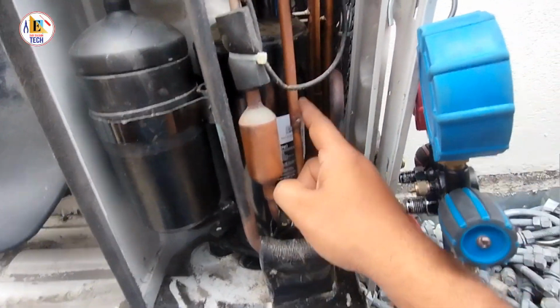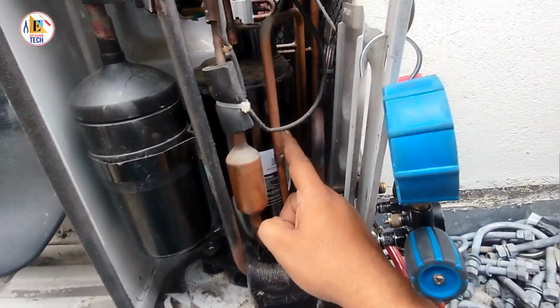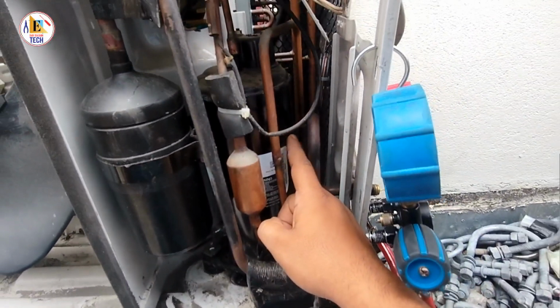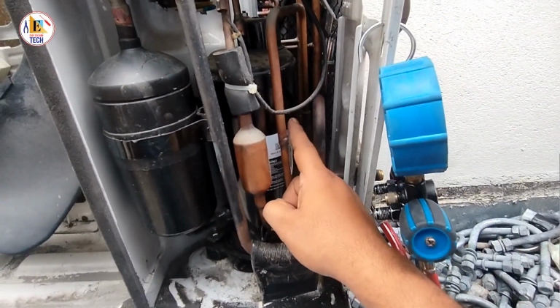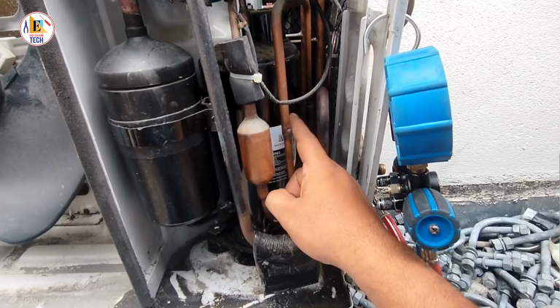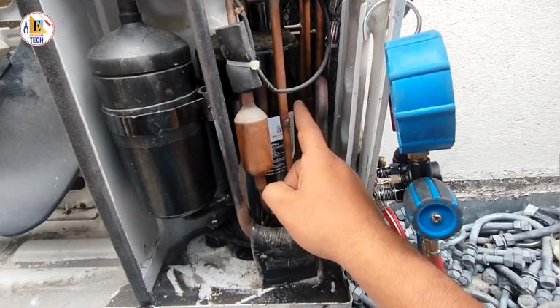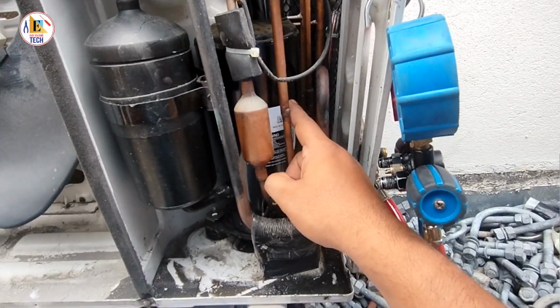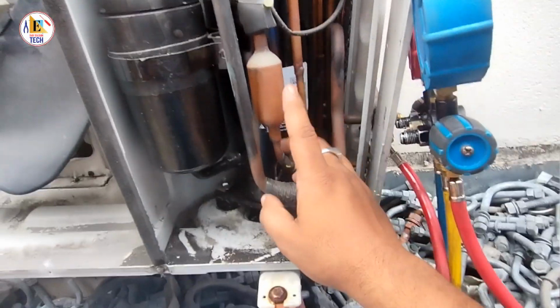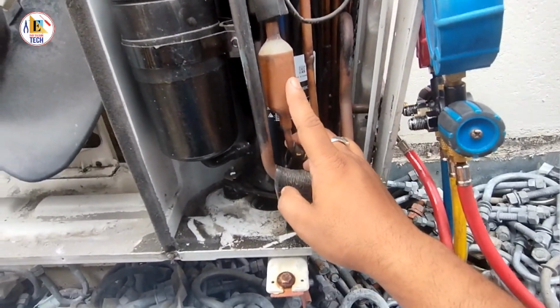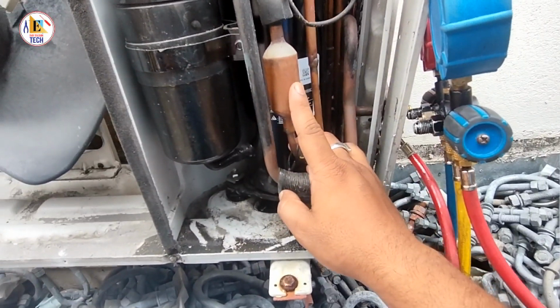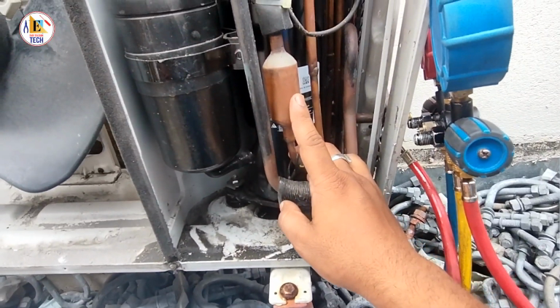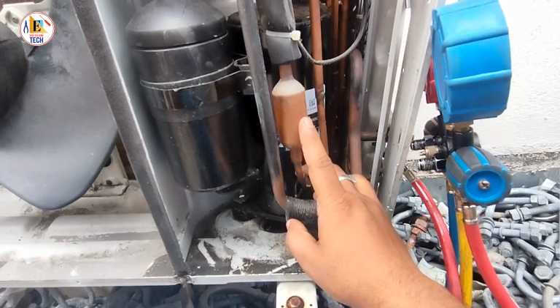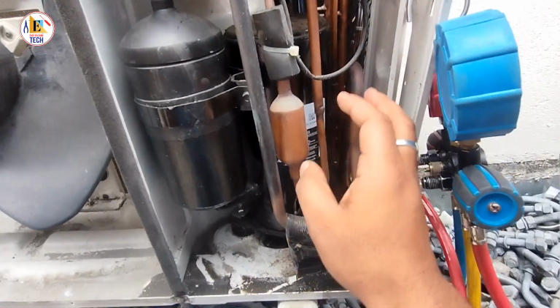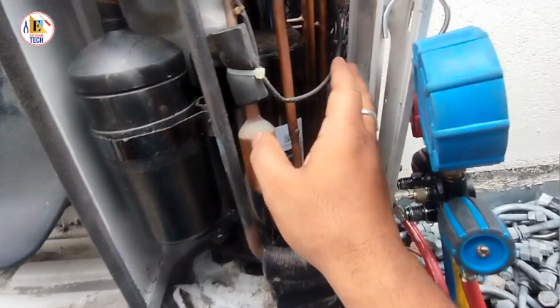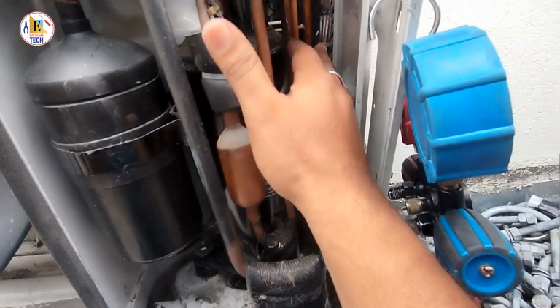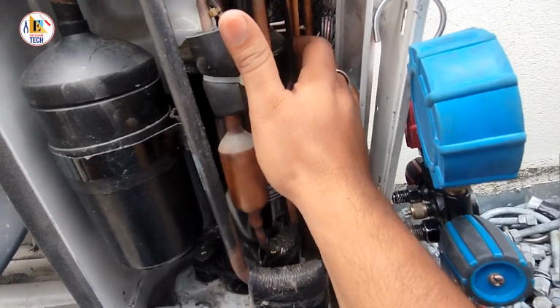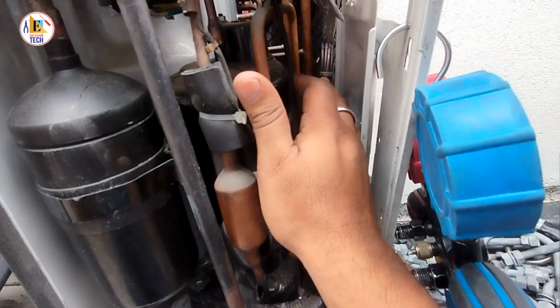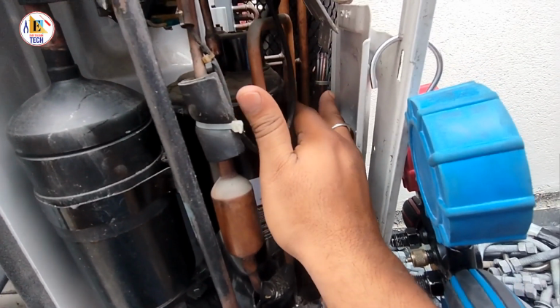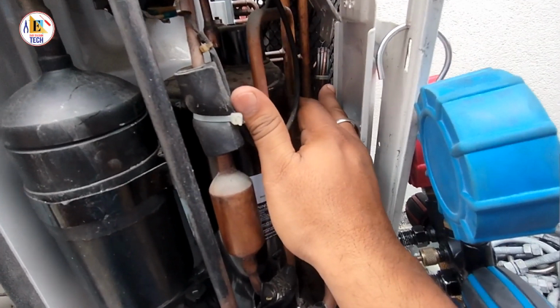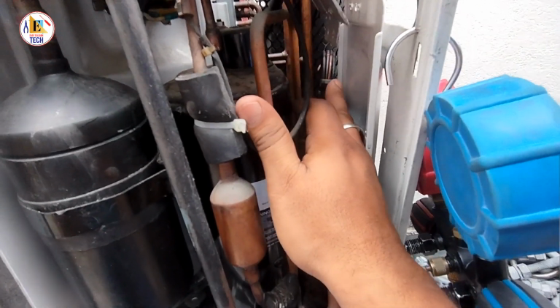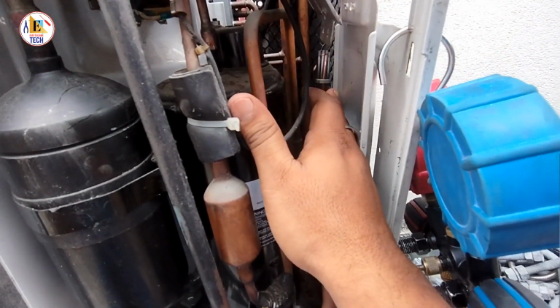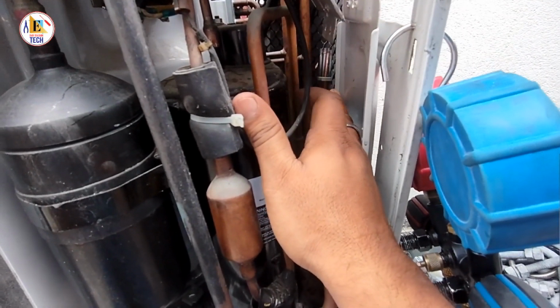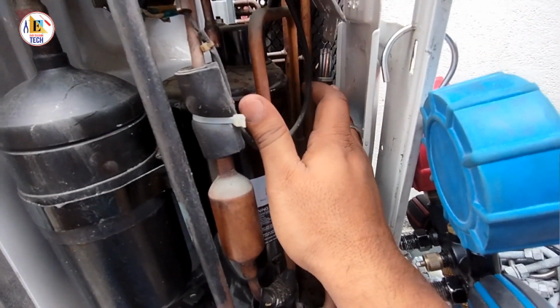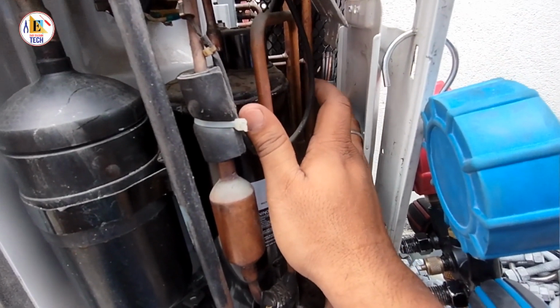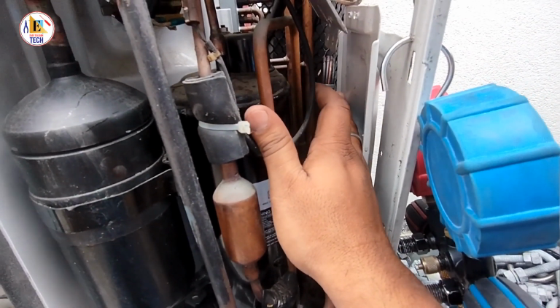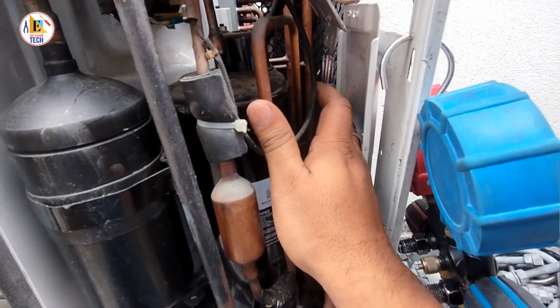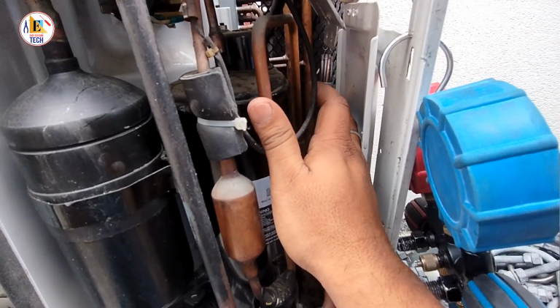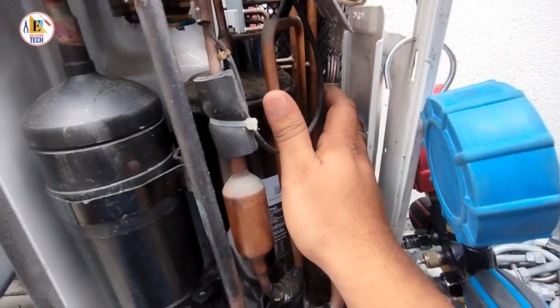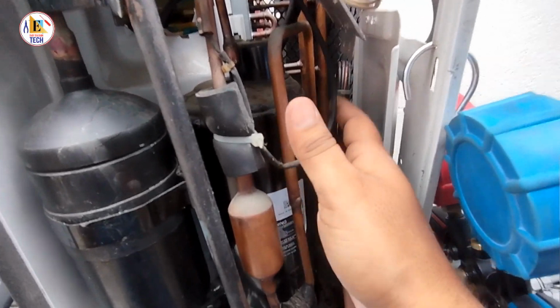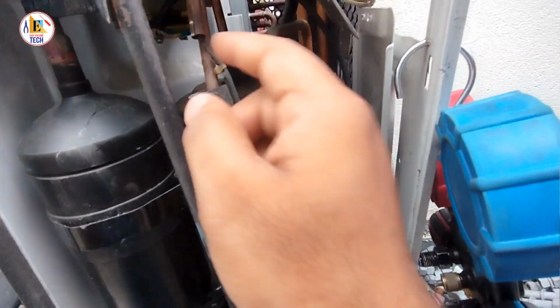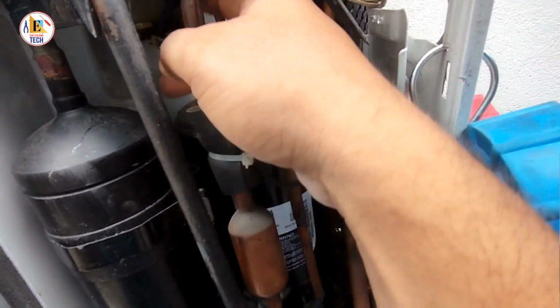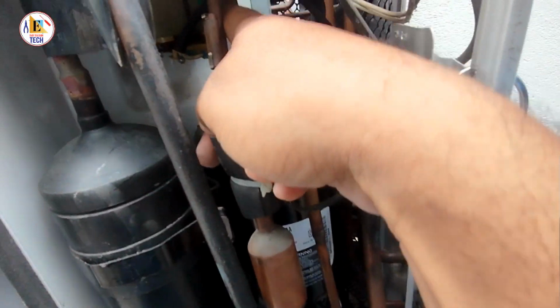As you can see, this is the compressor — the black cylinder here. And this is the filter. And if you see here, there is a capillary which decreases the pressure and decreases the temperature here.